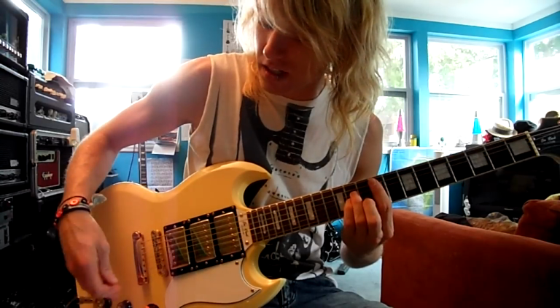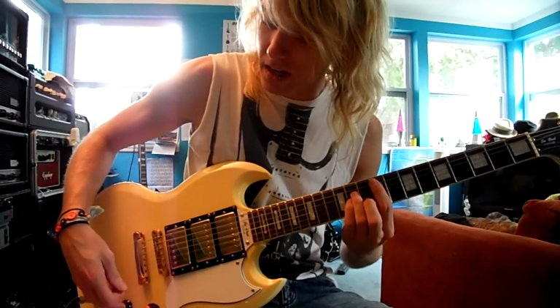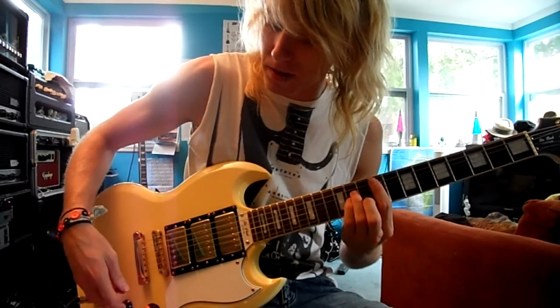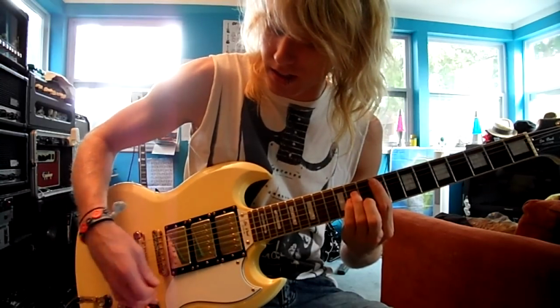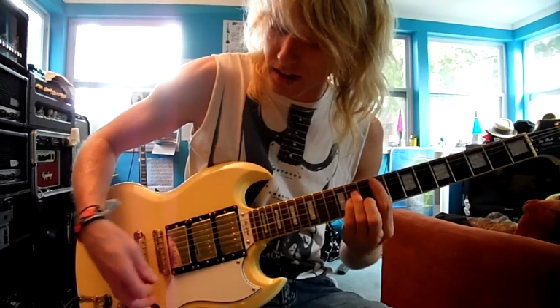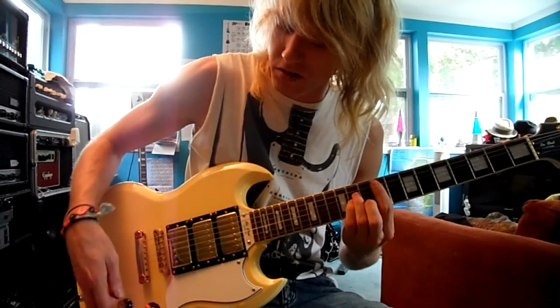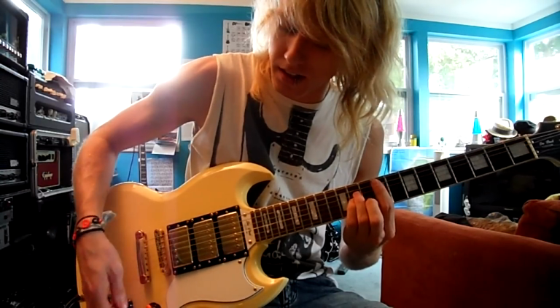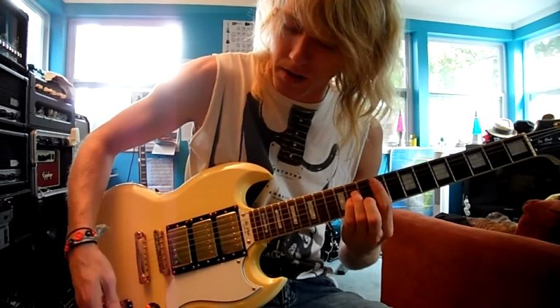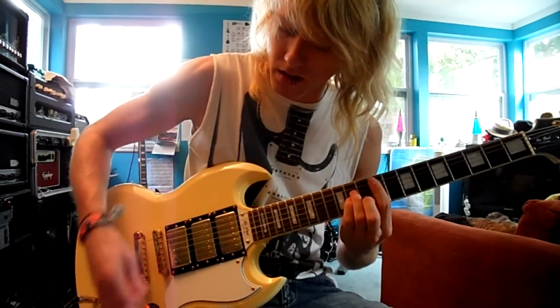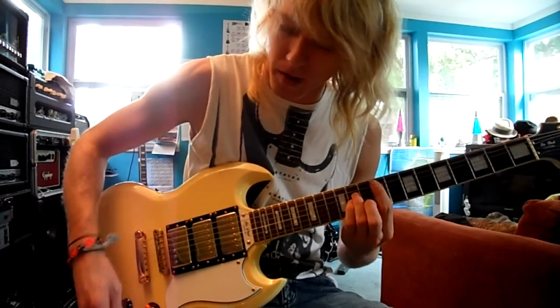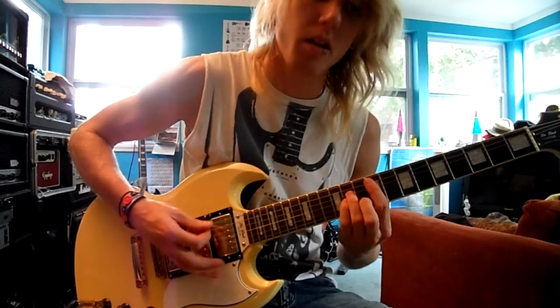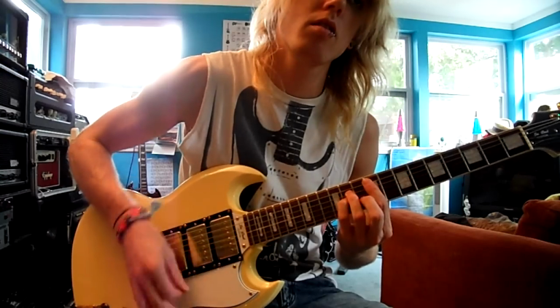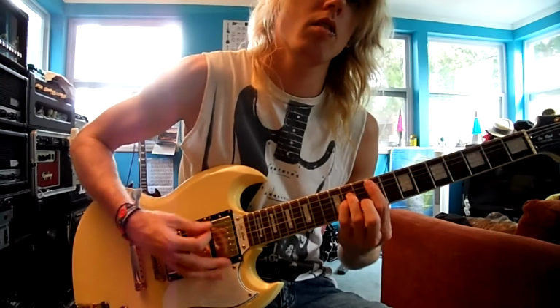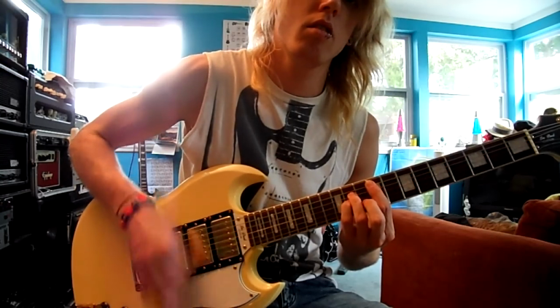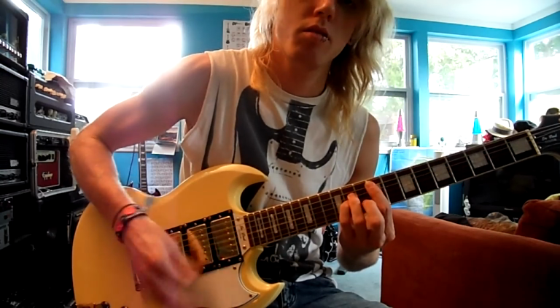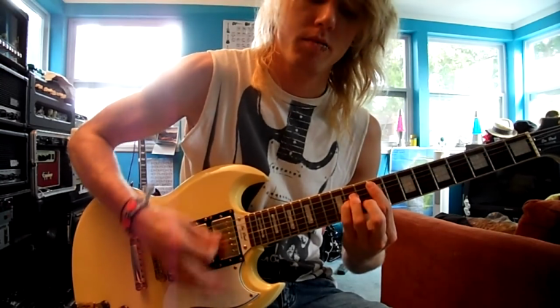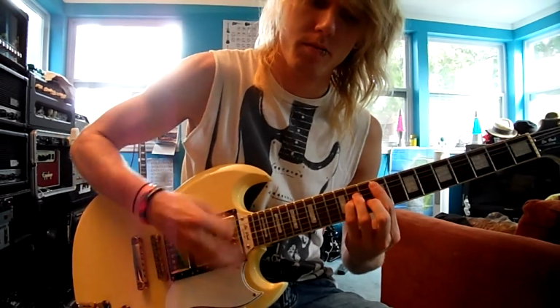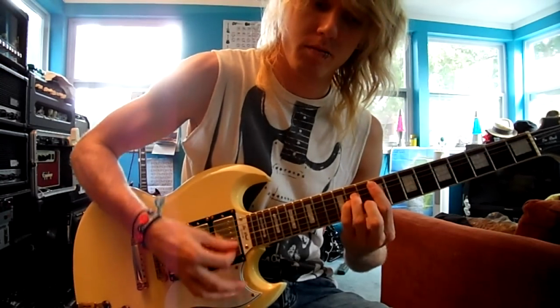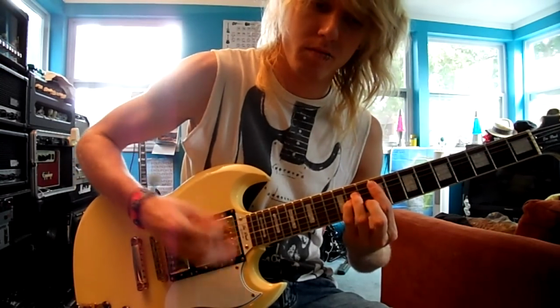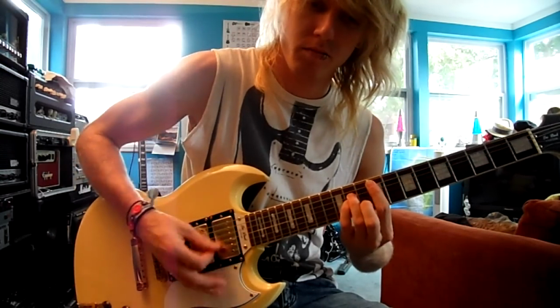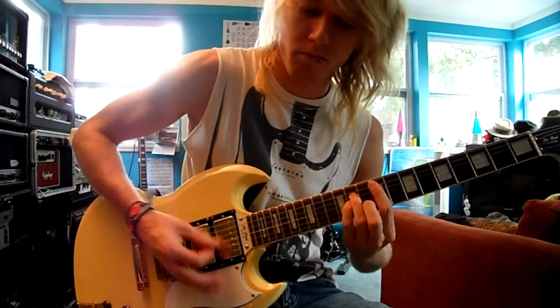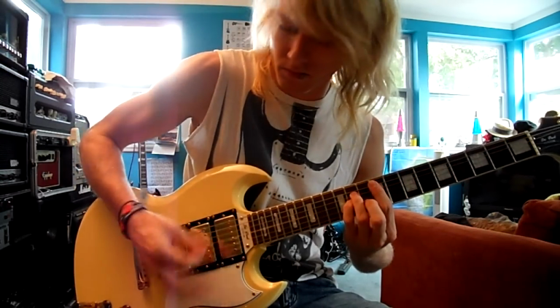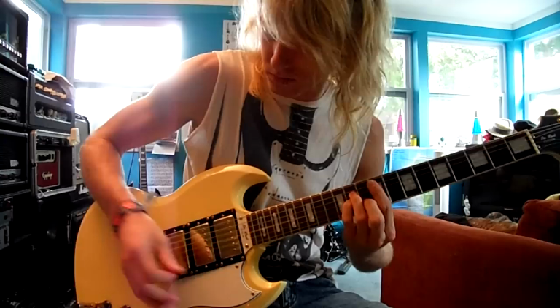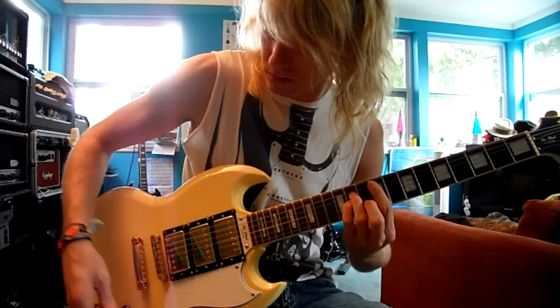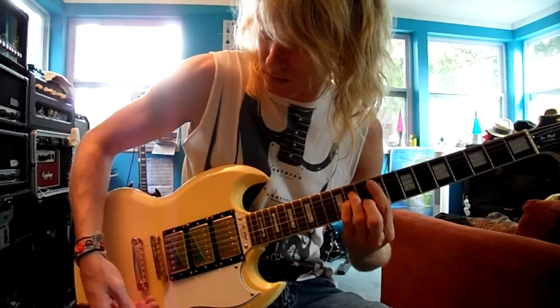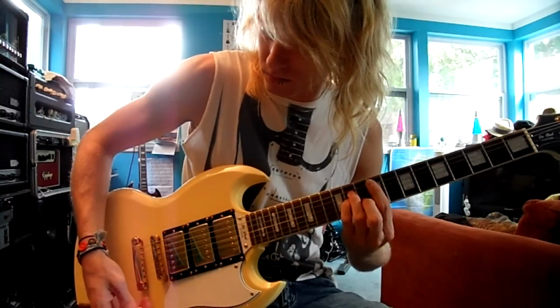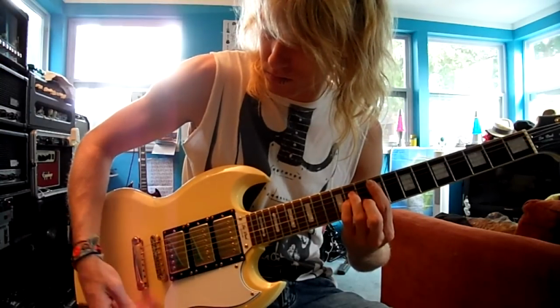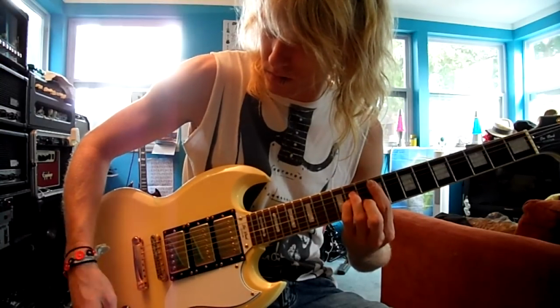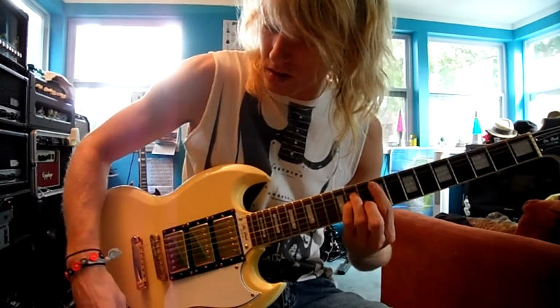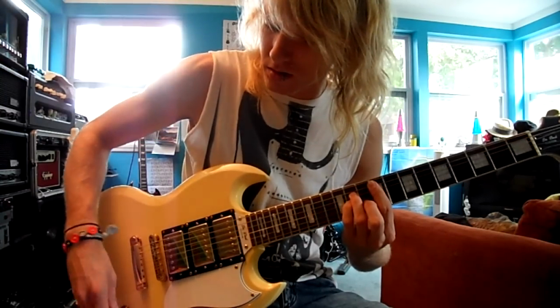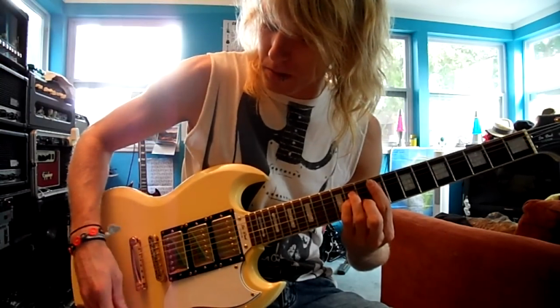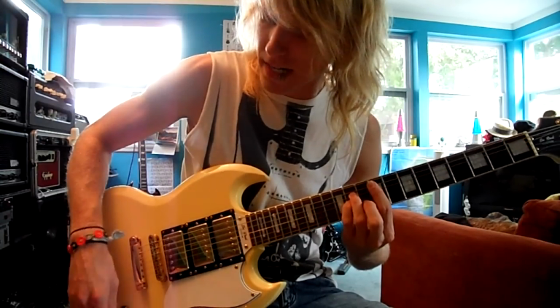In the neck position, you can take the neck pickup out and have just the middle pickup on, or bring them all back together.